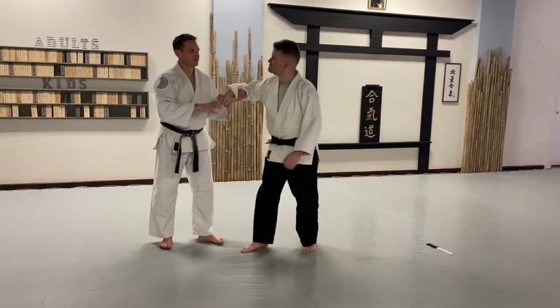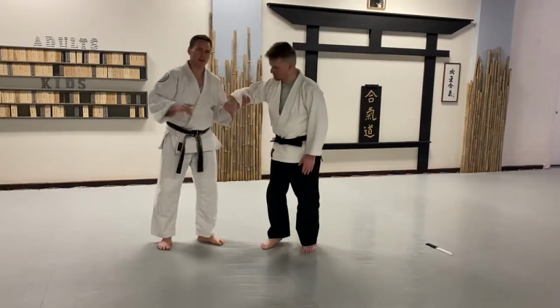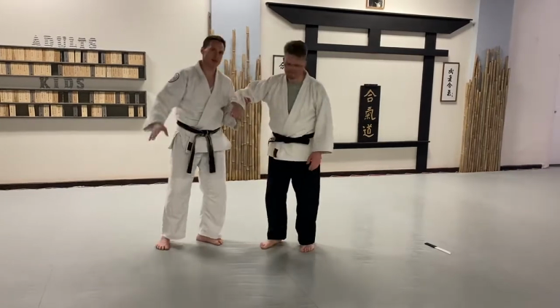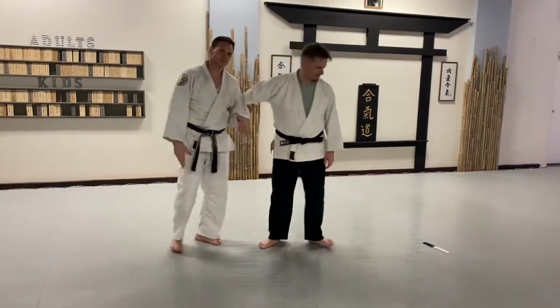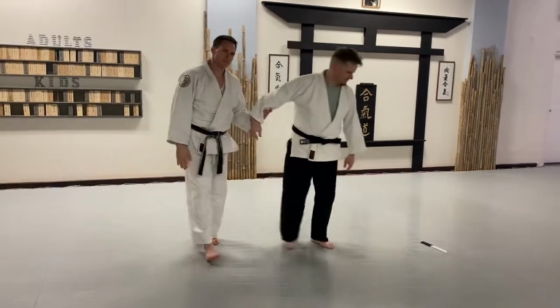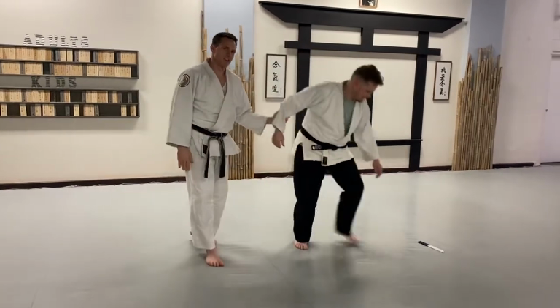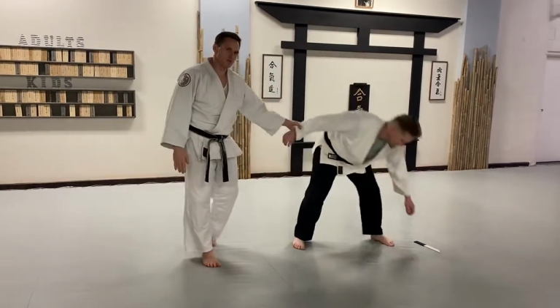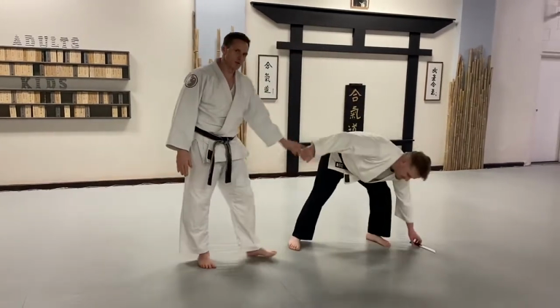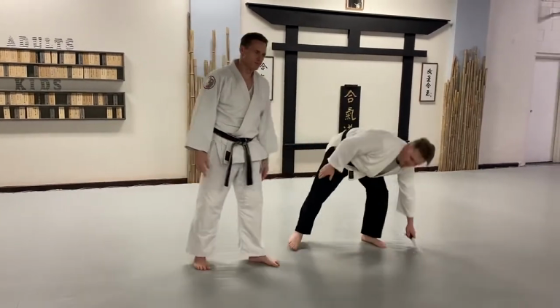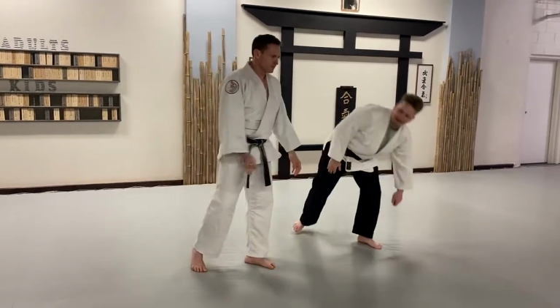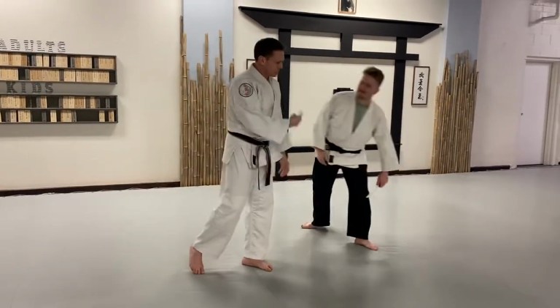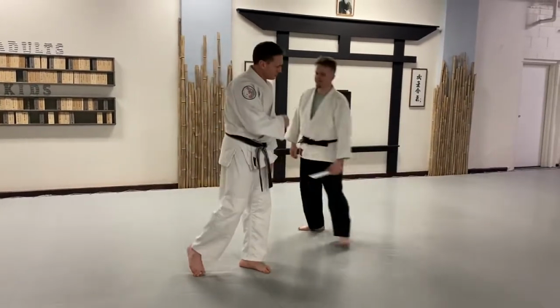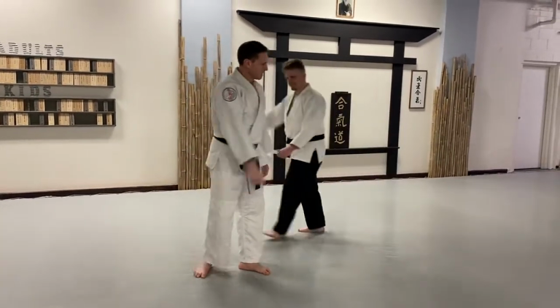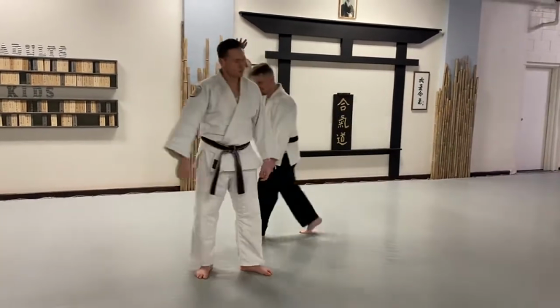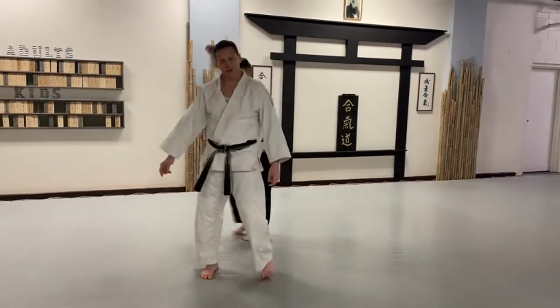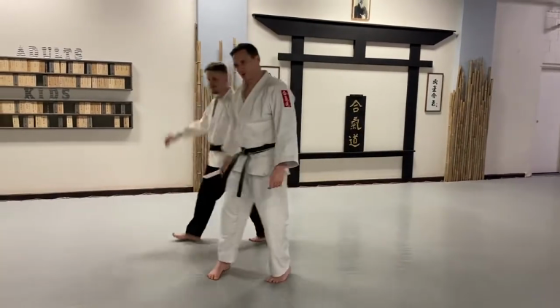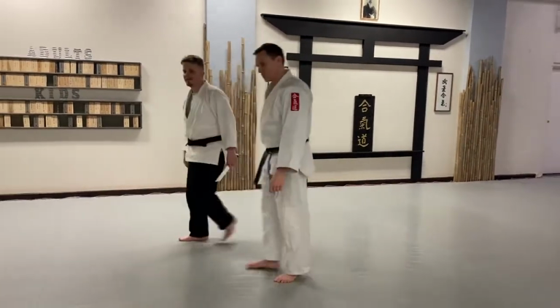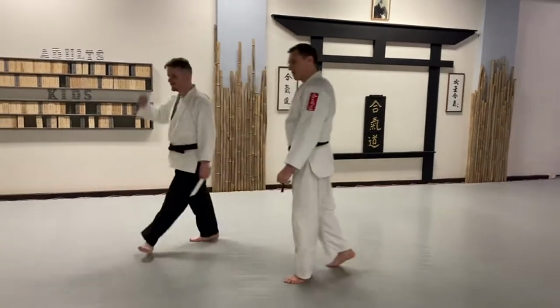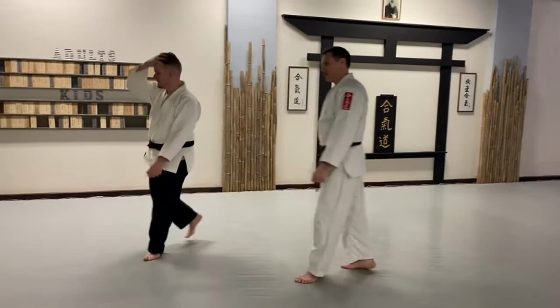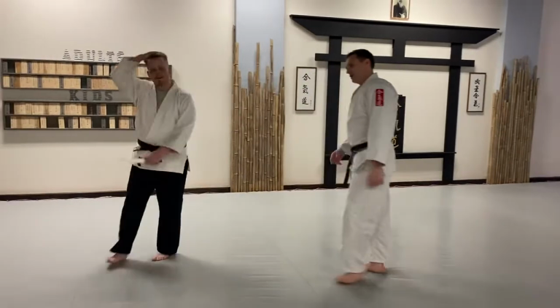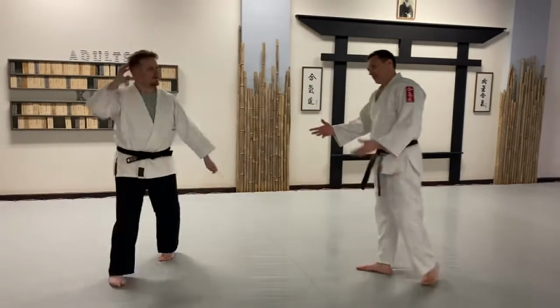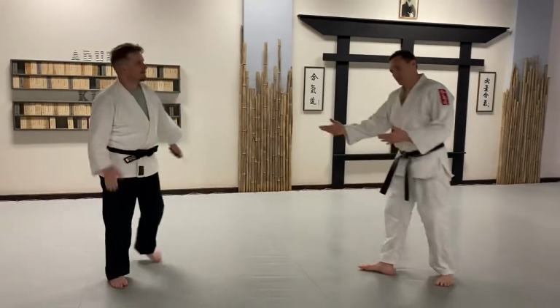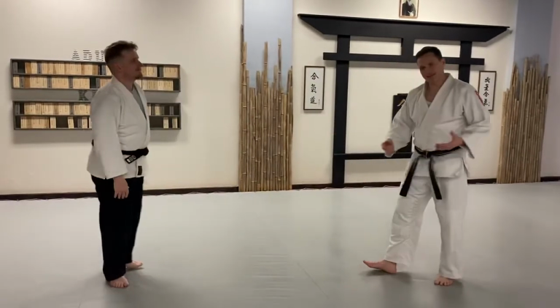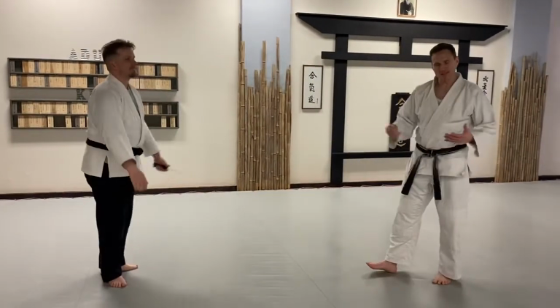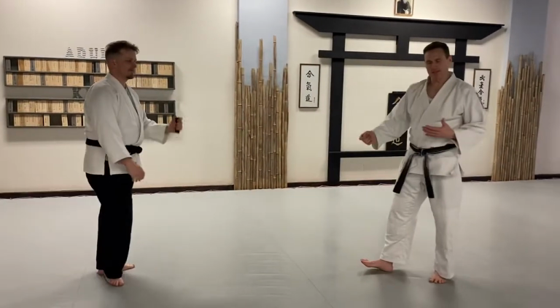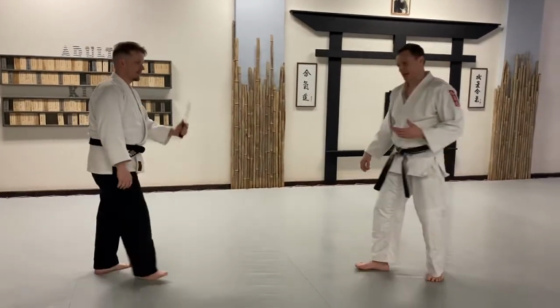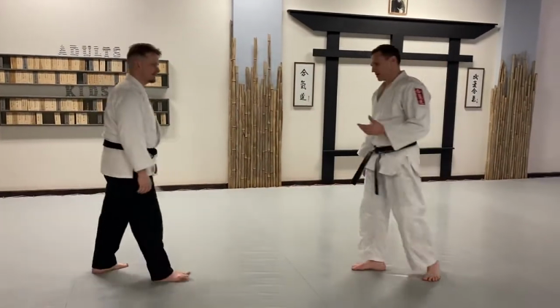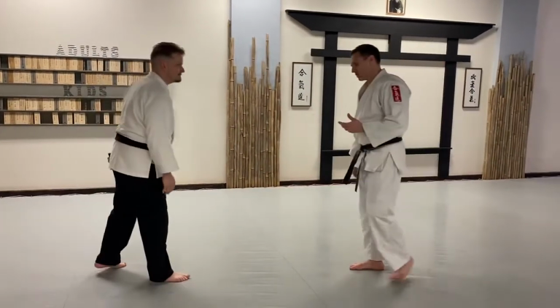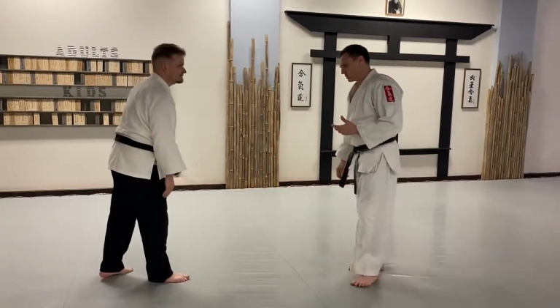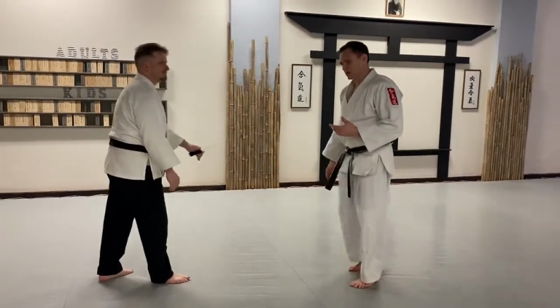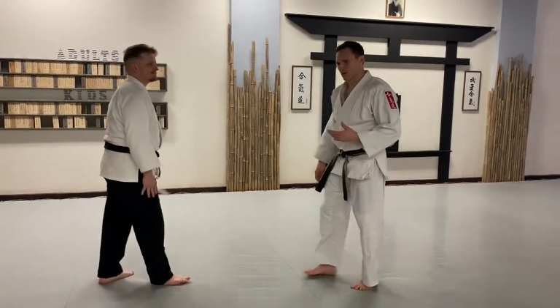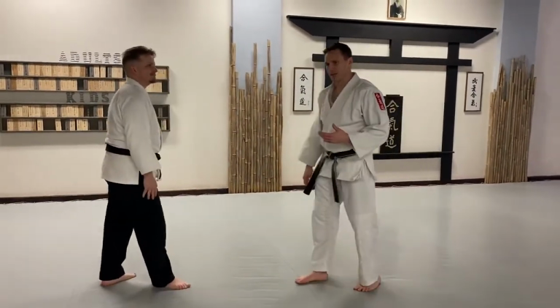Hi everybody. Dave Maturo, Matt McGill. We're here at the Martial Way working on knife attacks. This is a thrusting attack, and we're using a technique called knee-killing.